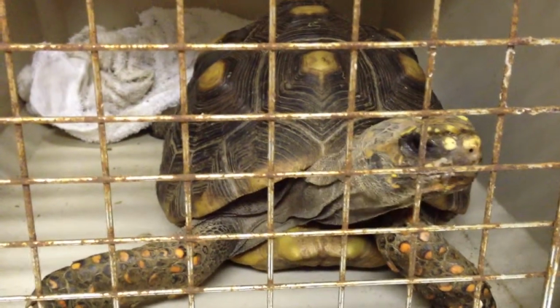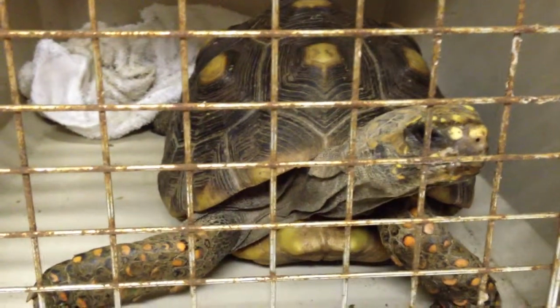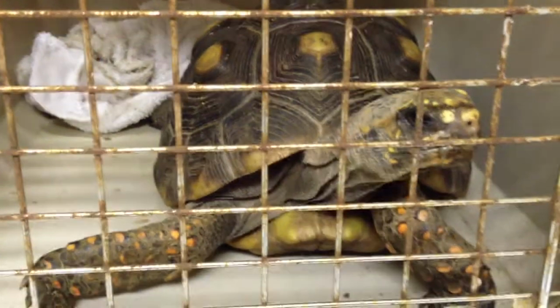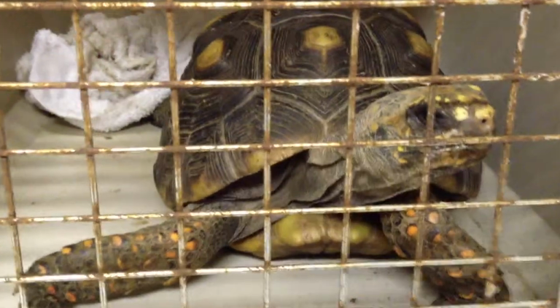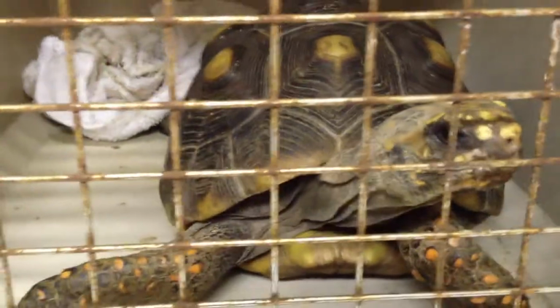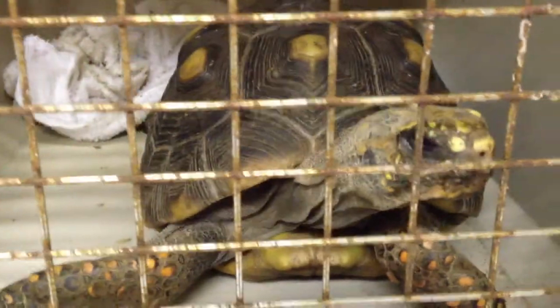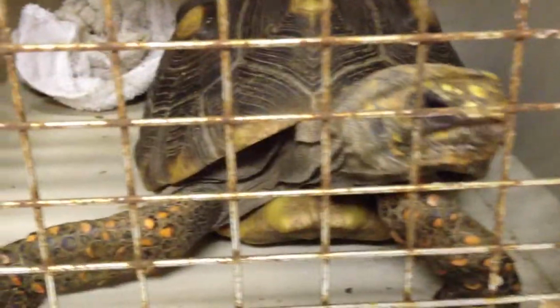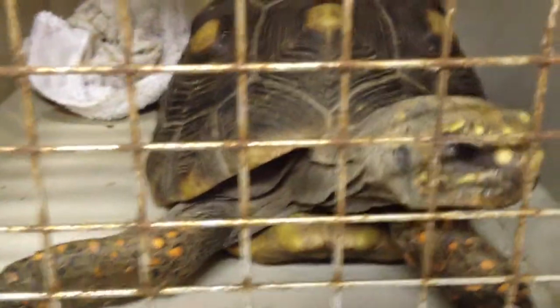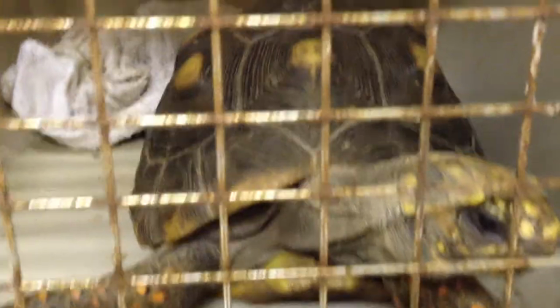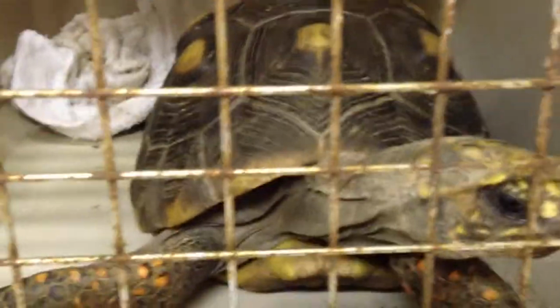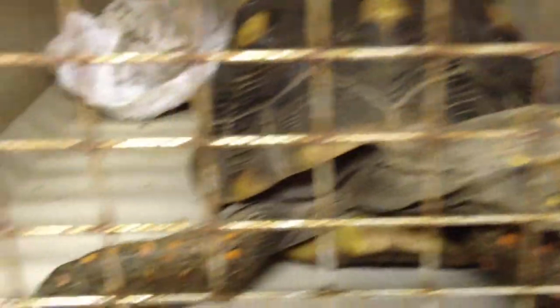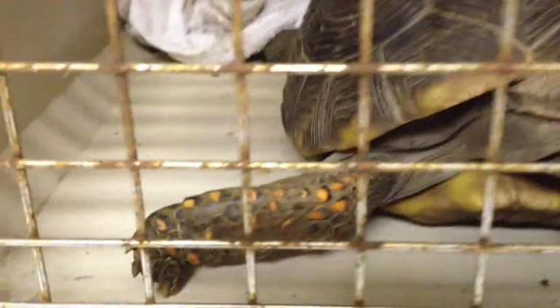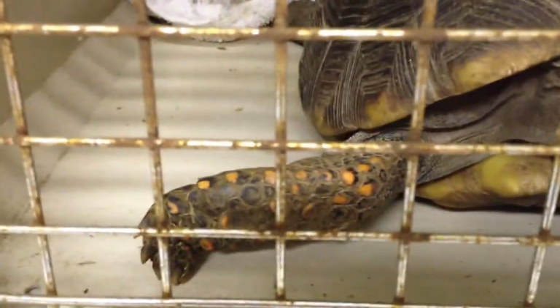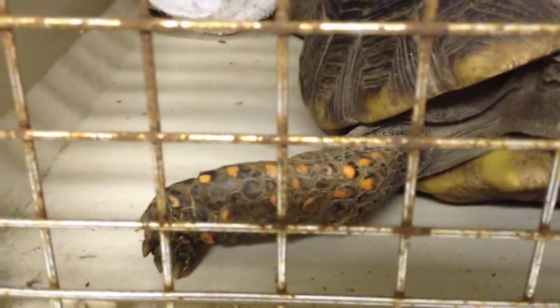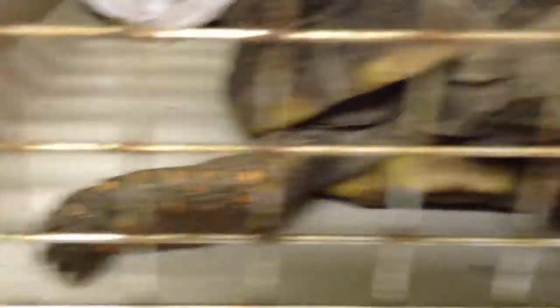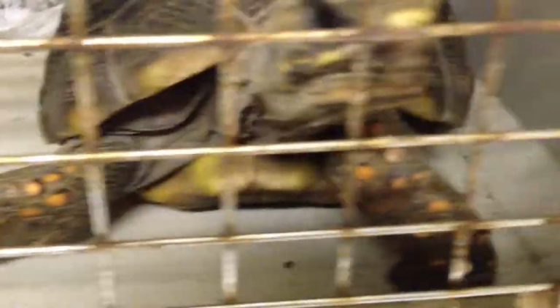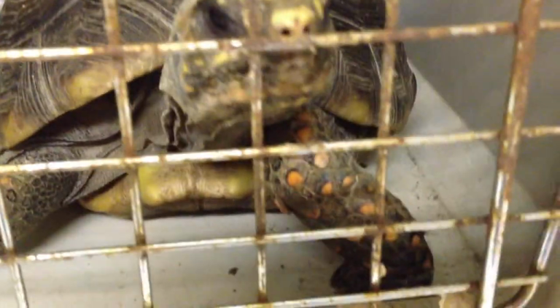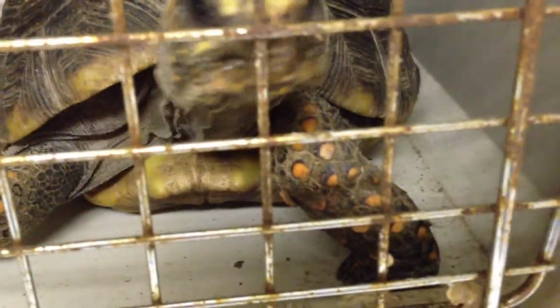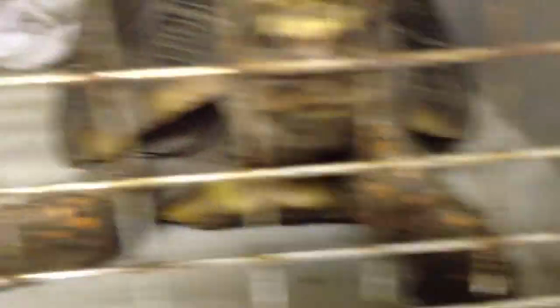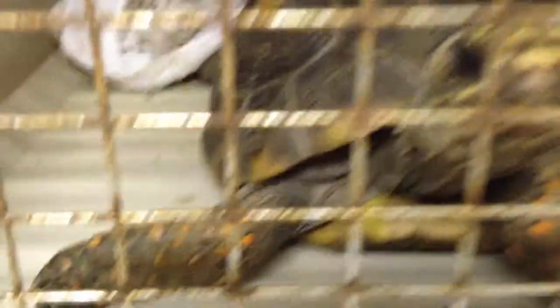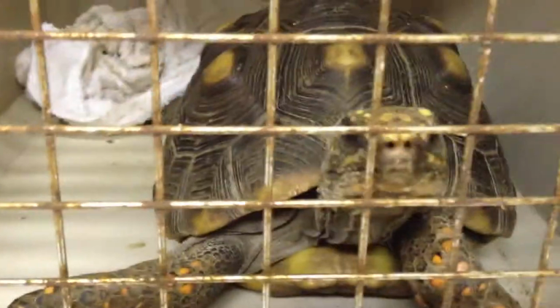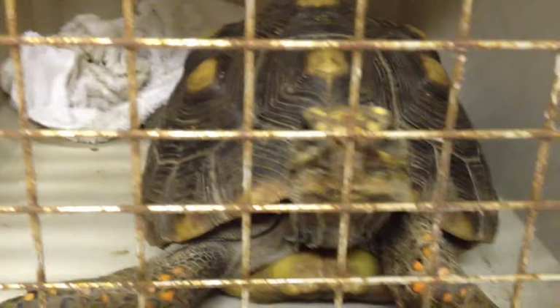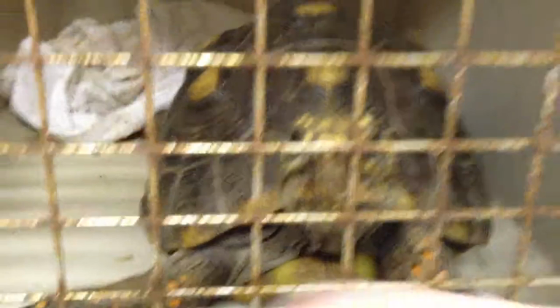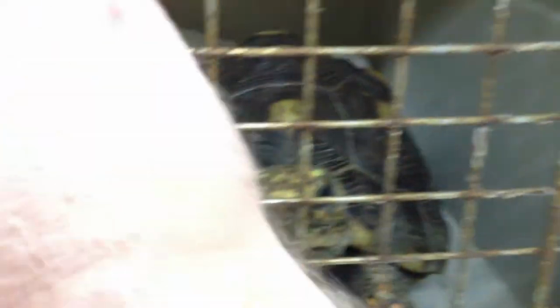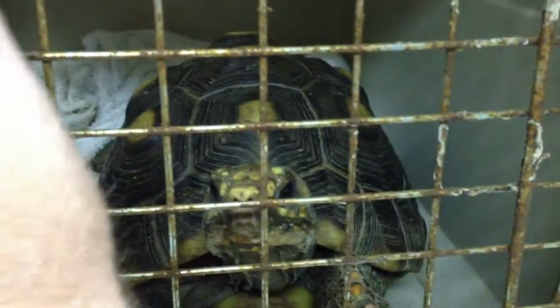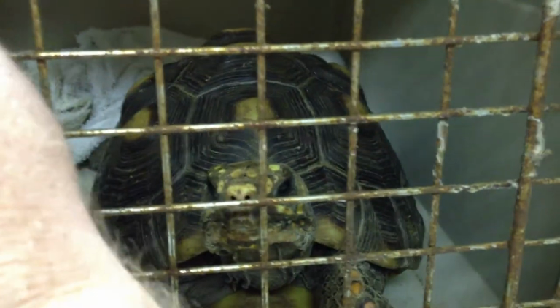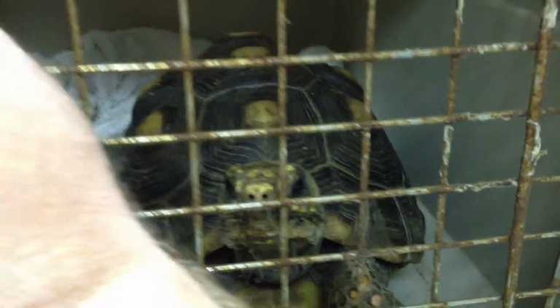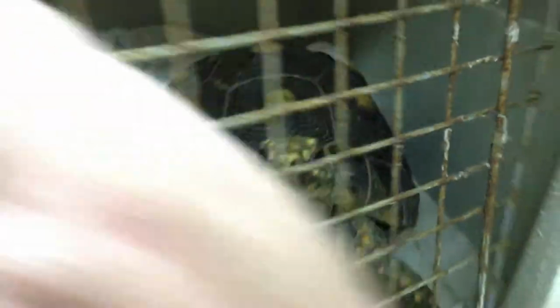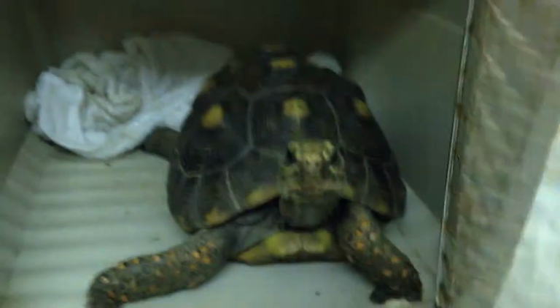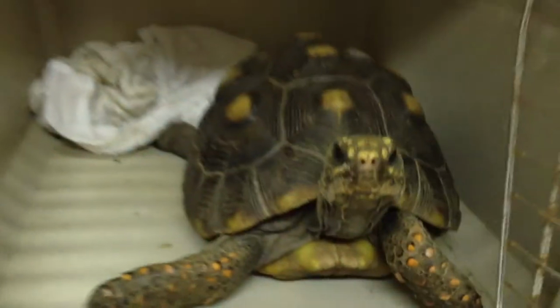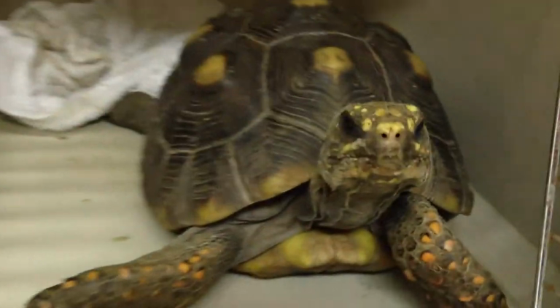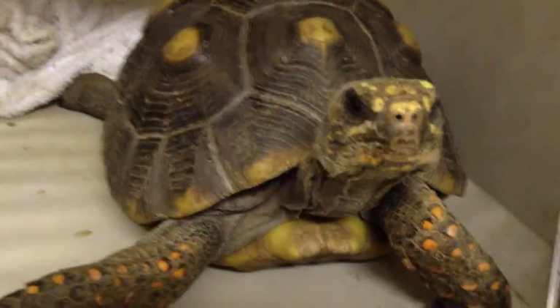Here we have a South American red-footed tortoise. I wonder why they call it a redfoot. In my opinion, these are probably the most beautiful tortoises on the planet.